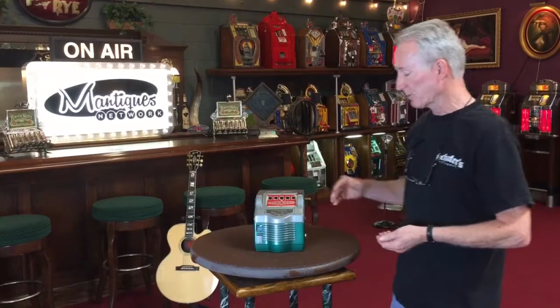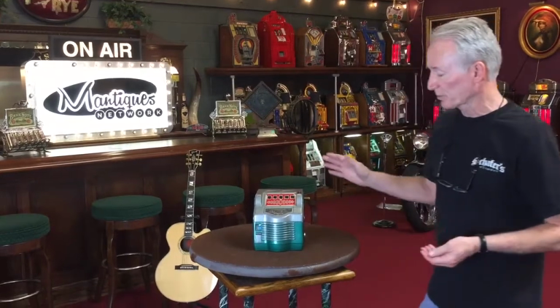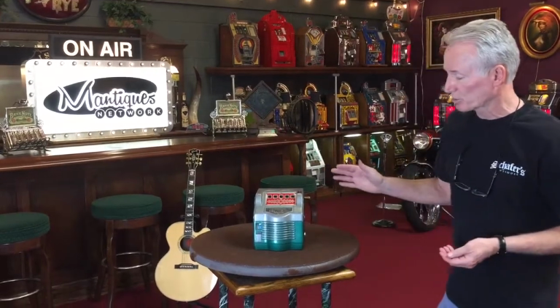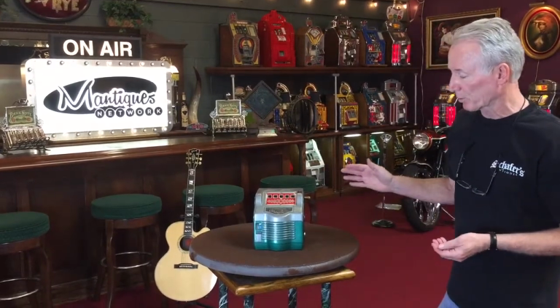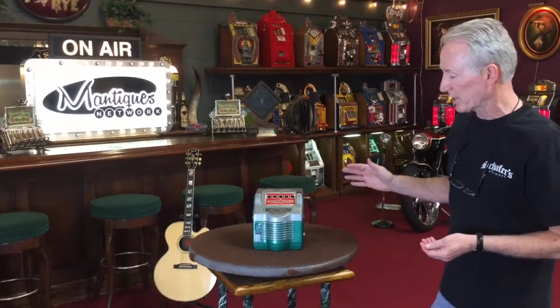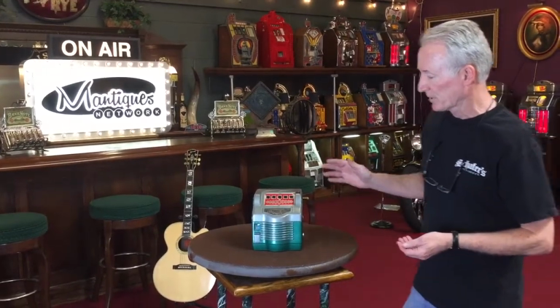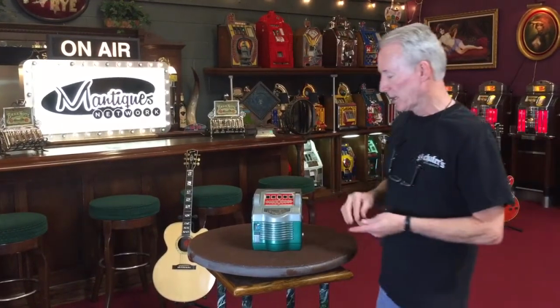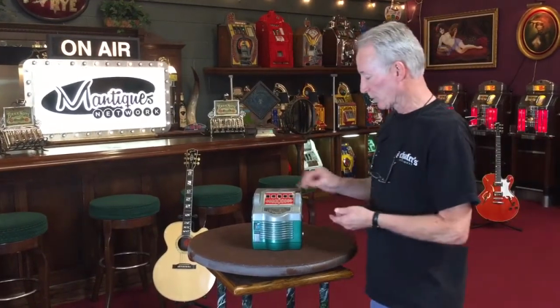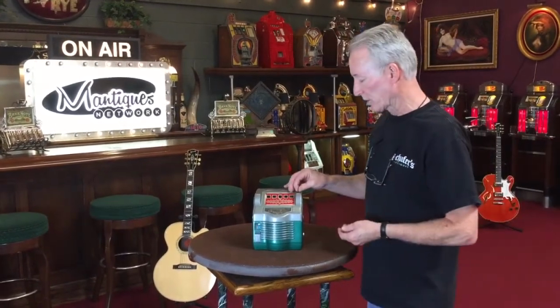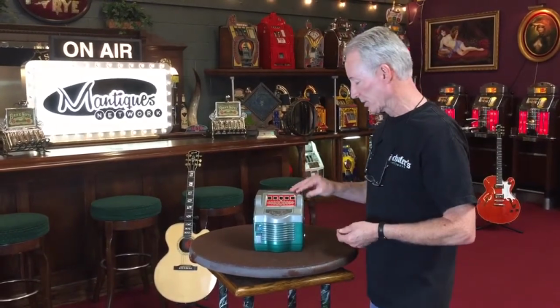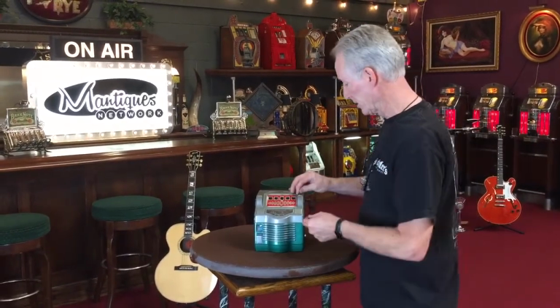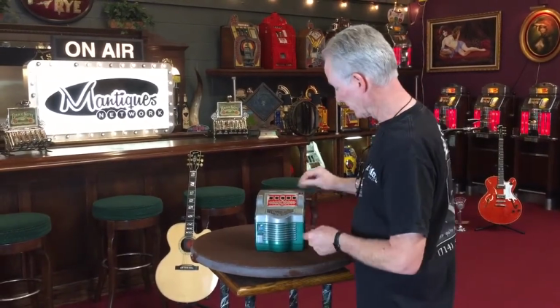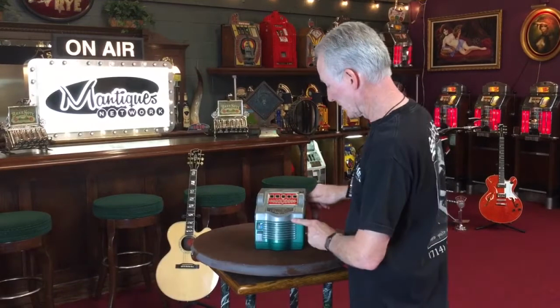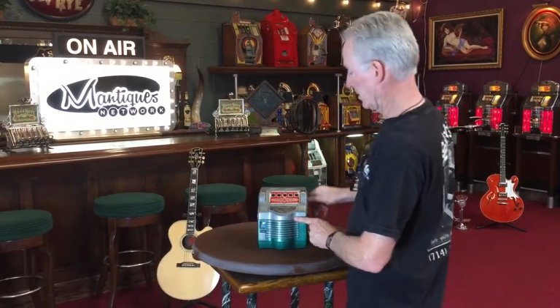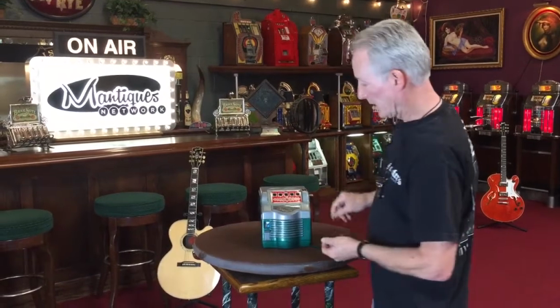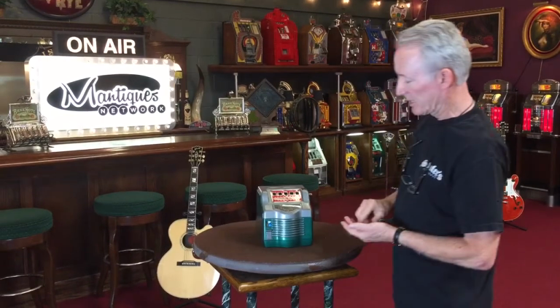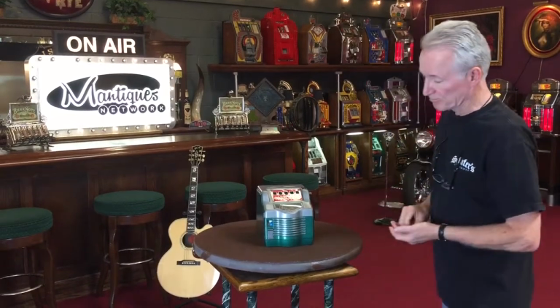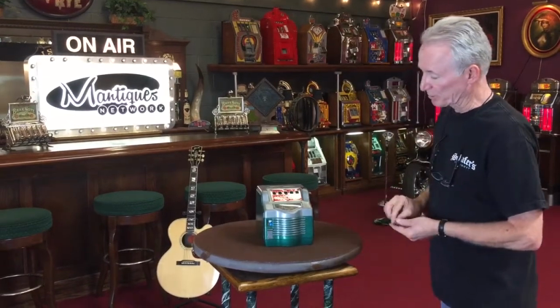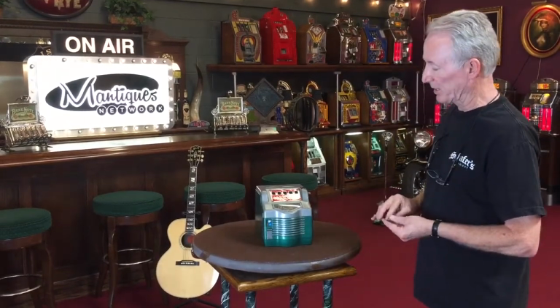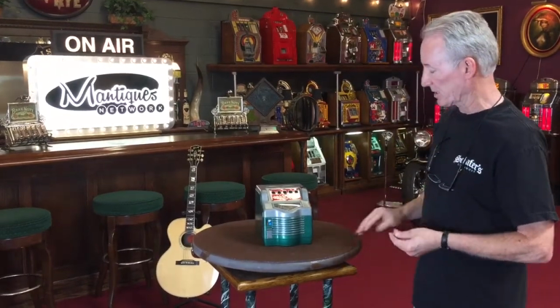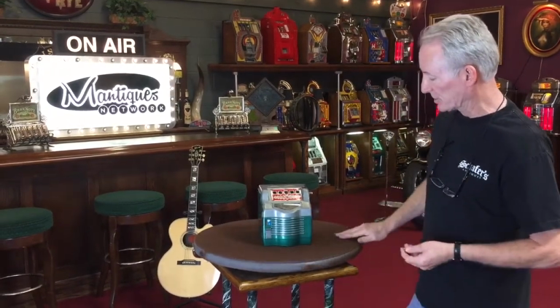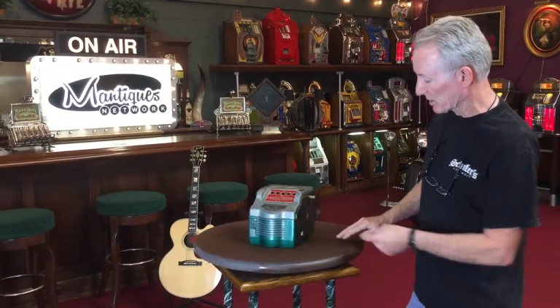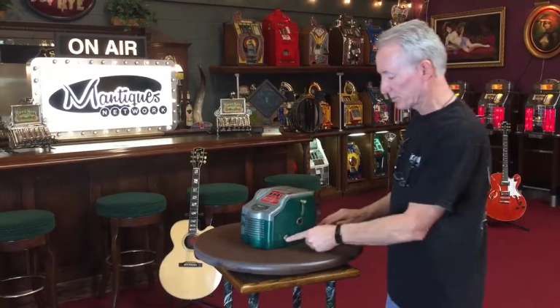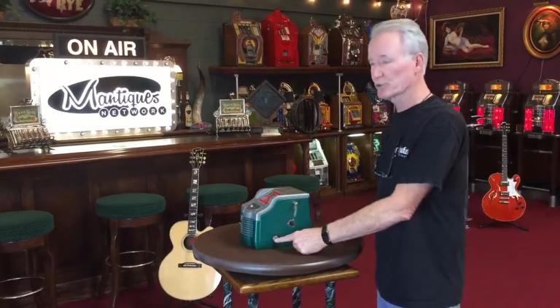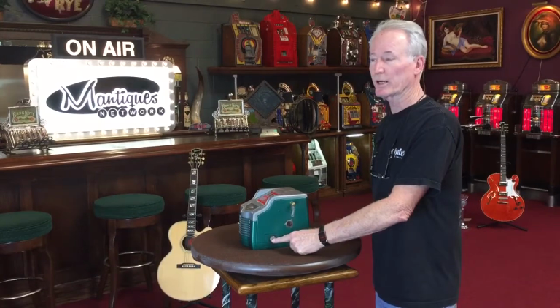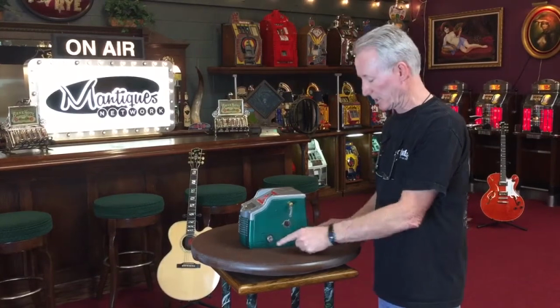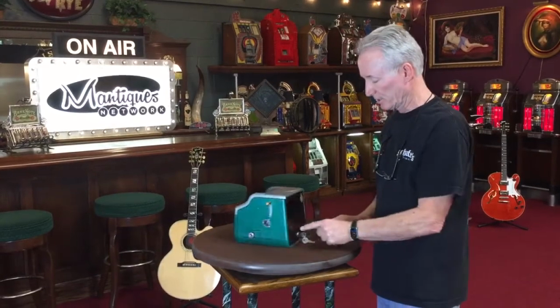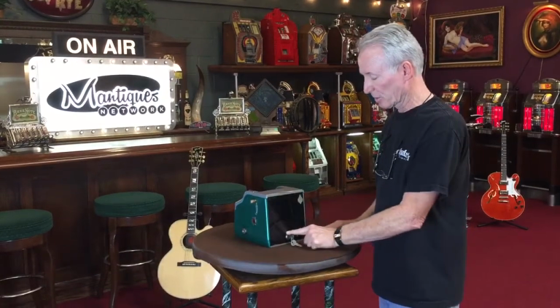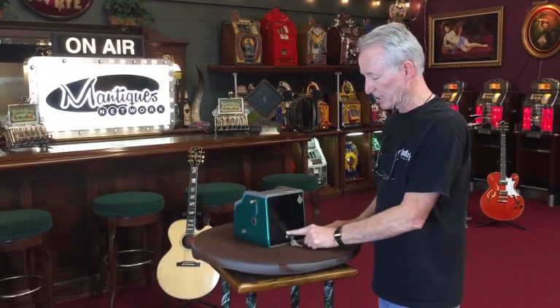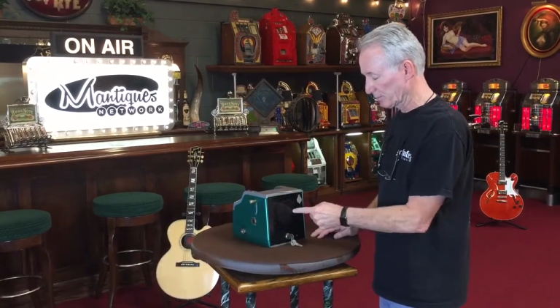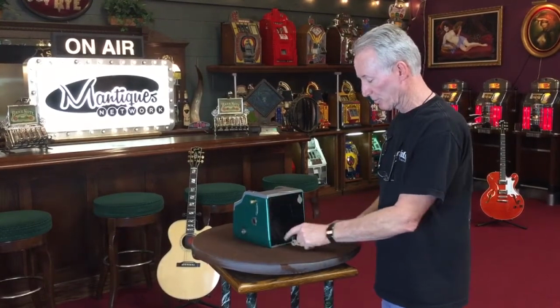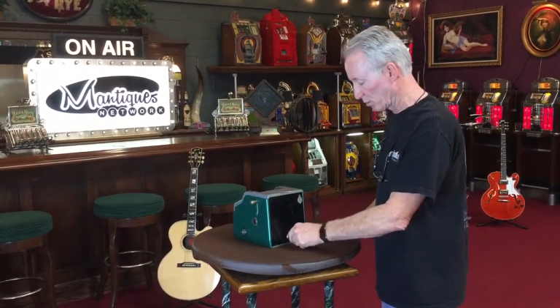Somebody's went through and restored it at one time. It works pretty darn good. It's been repainted, et cetera. Original lock and key, original back door.